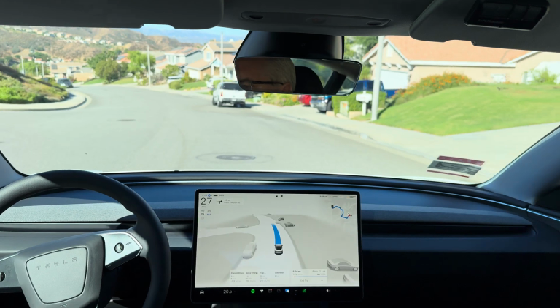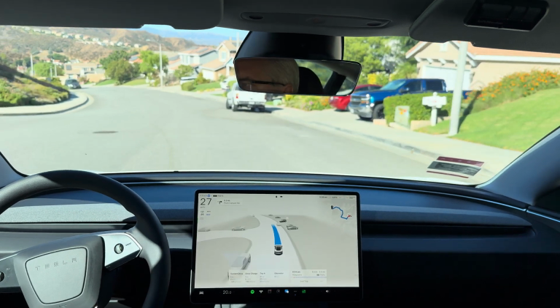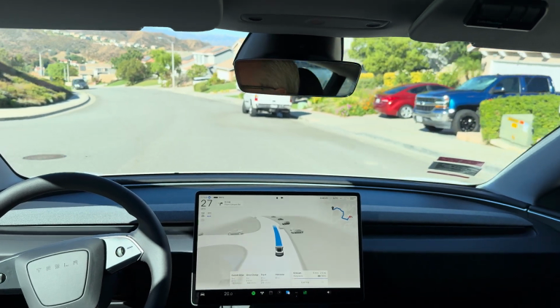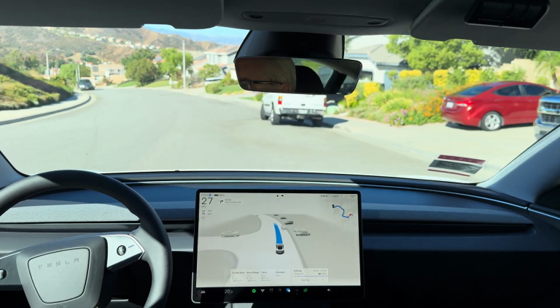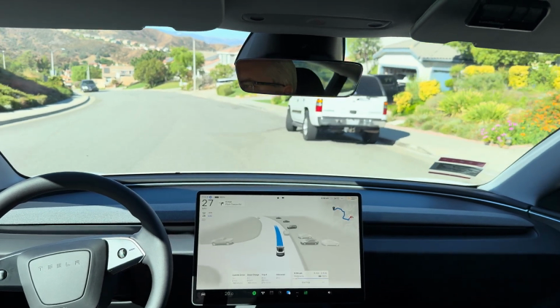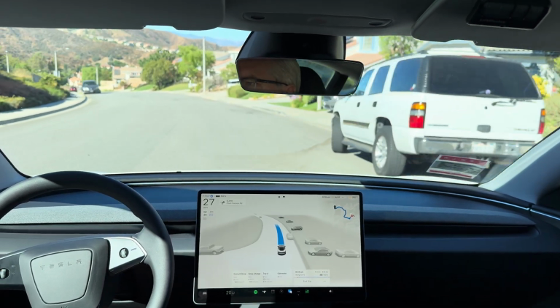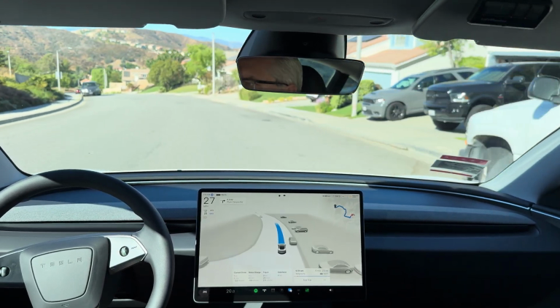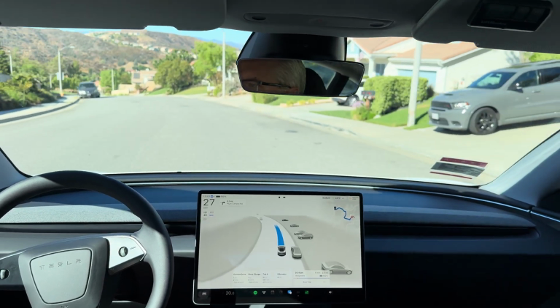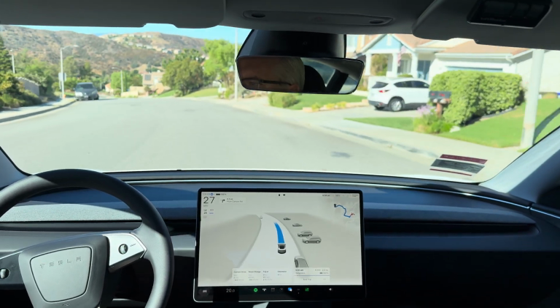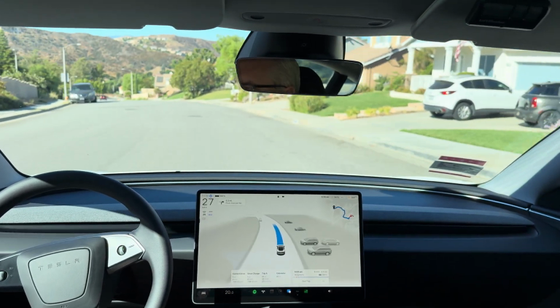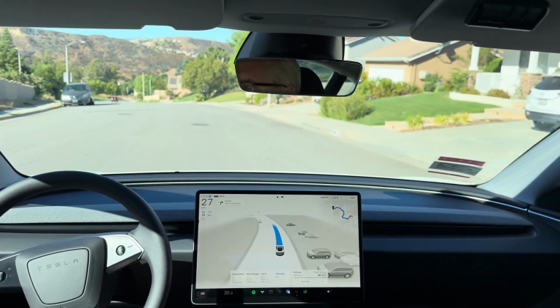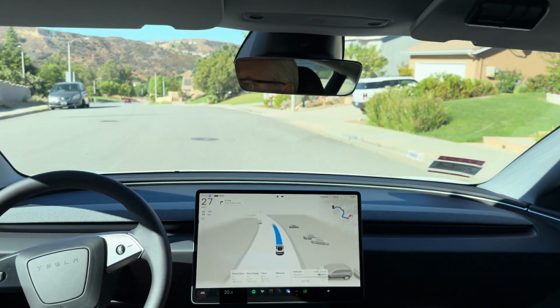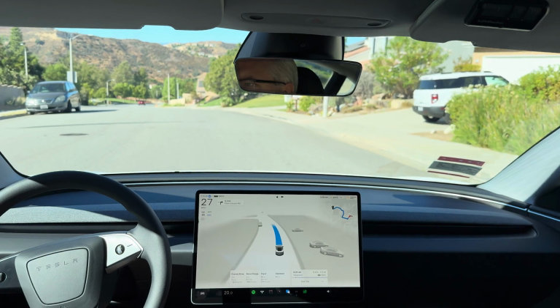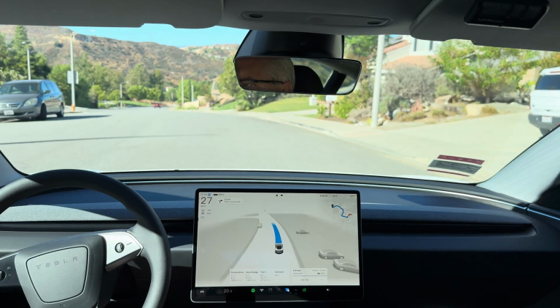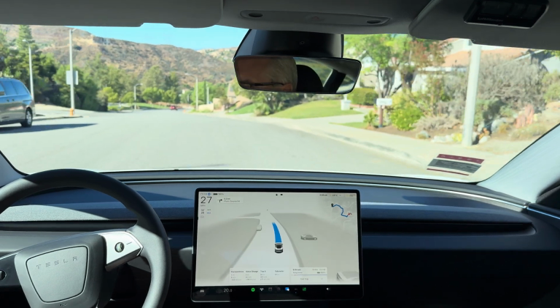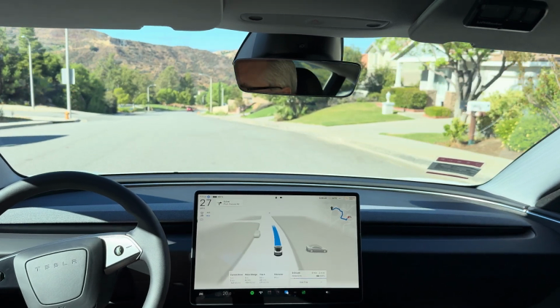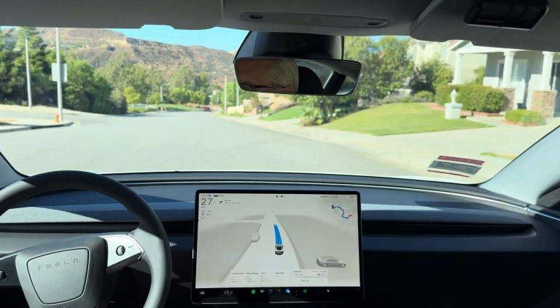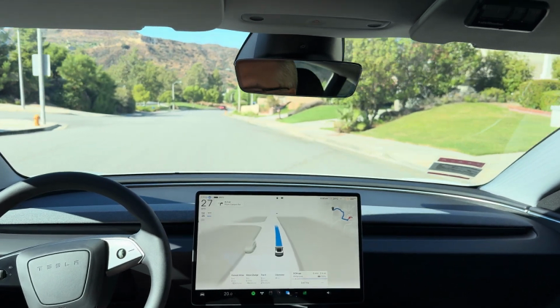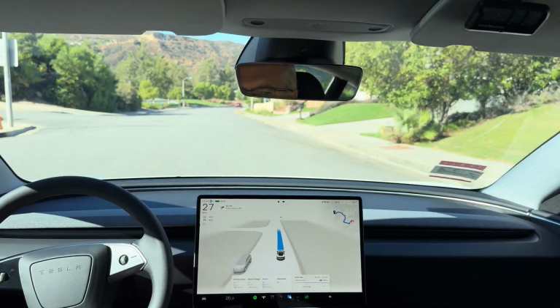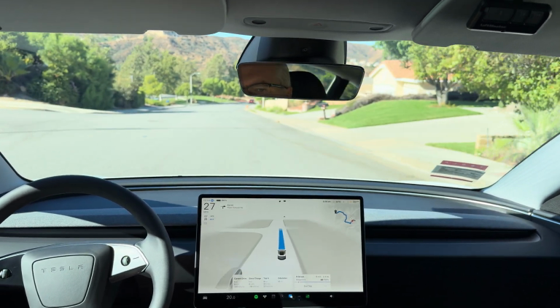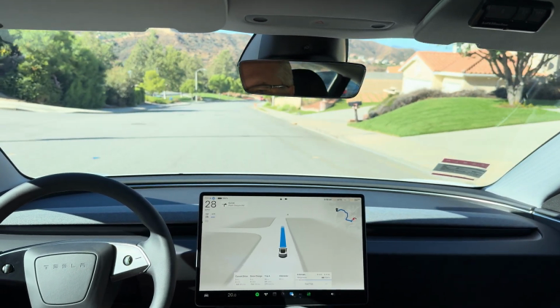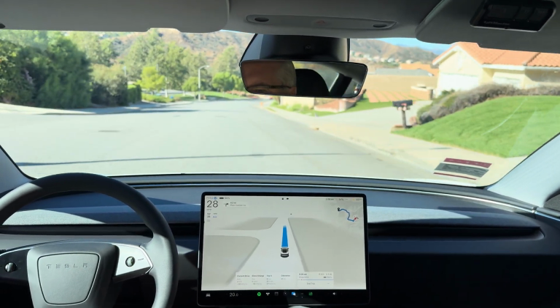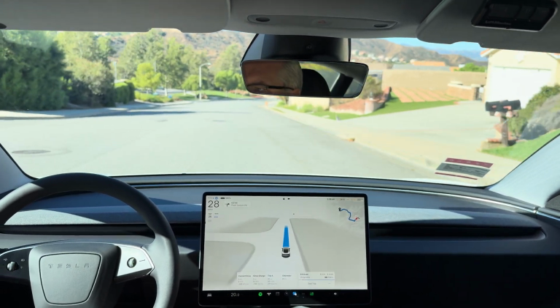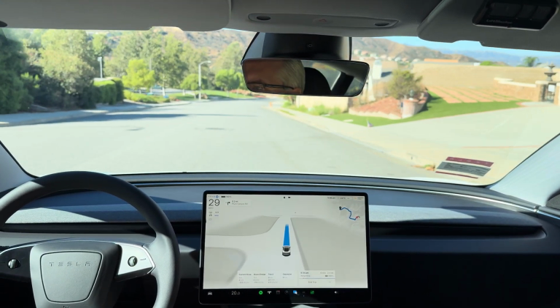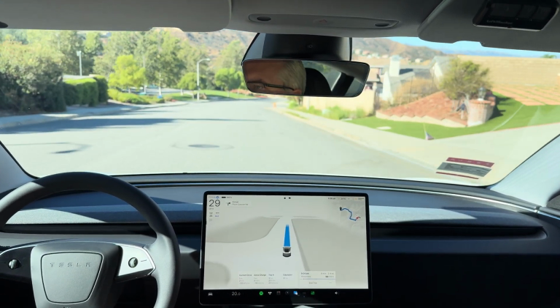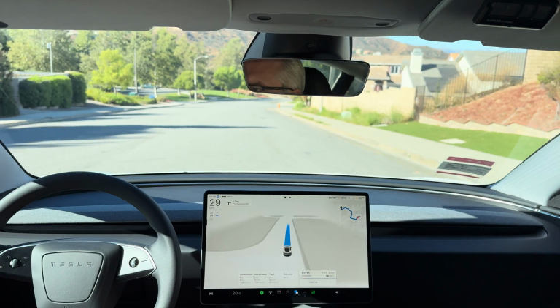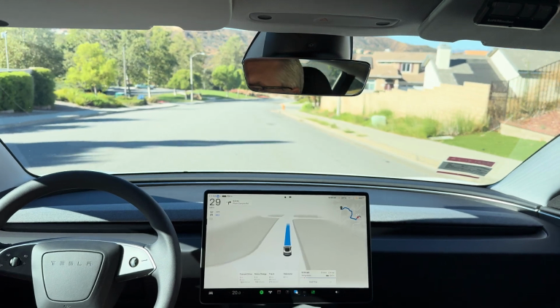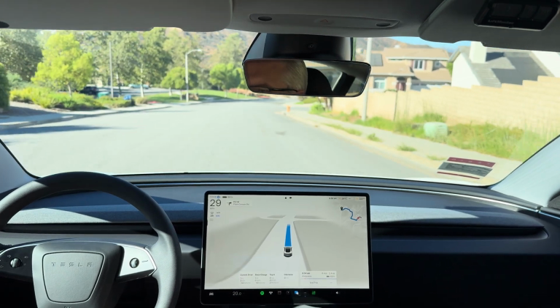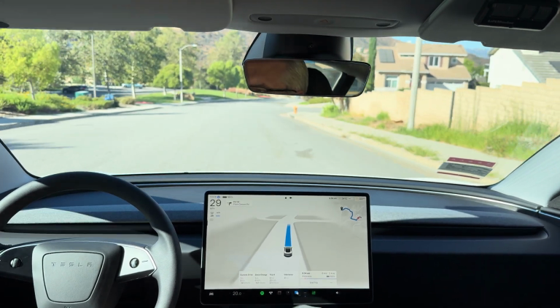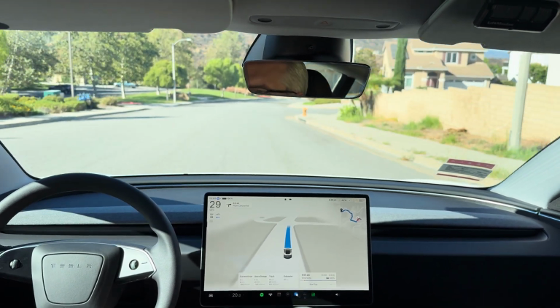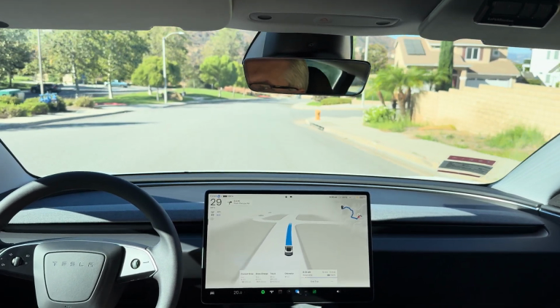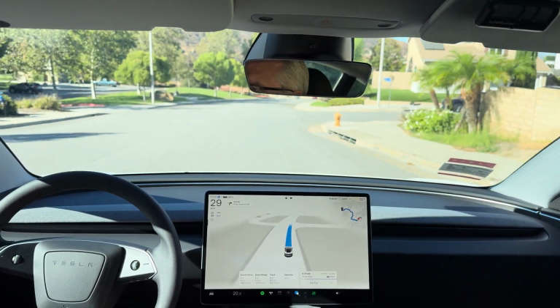Good morning, everyone. It's August 19th, 2024, and this is FSD Supervised 12.5.1.3 on our new 2024 Model 3 with hardware 4. This is test loop 1. Let's see how it does.